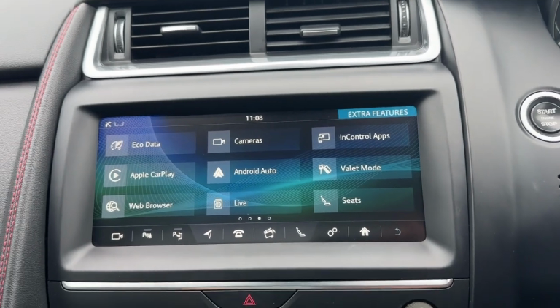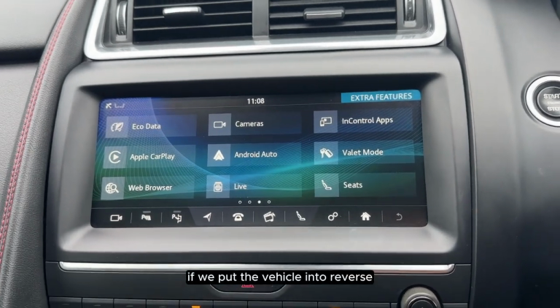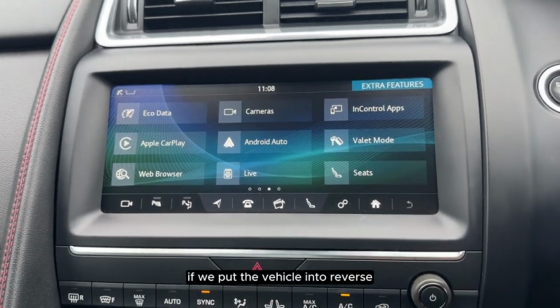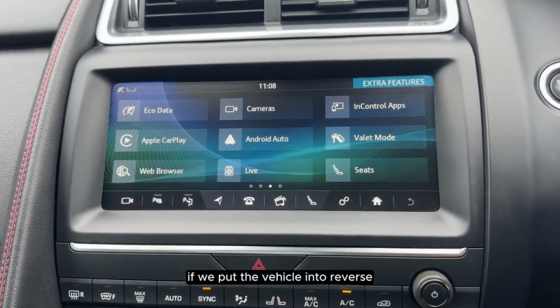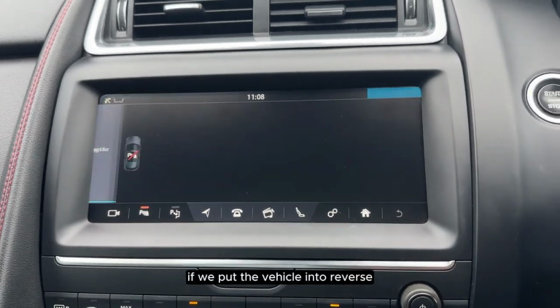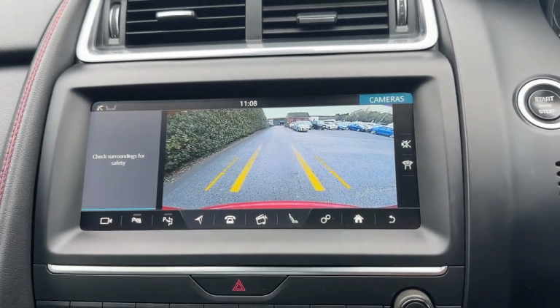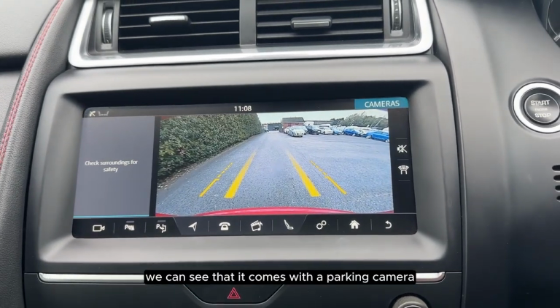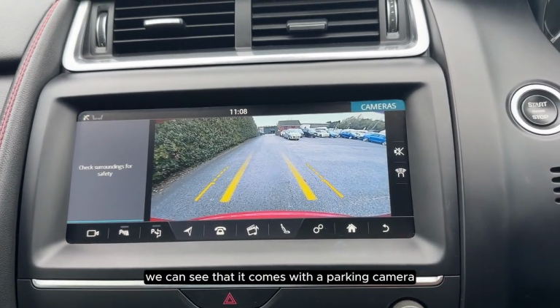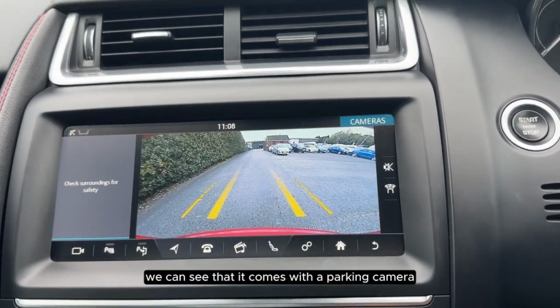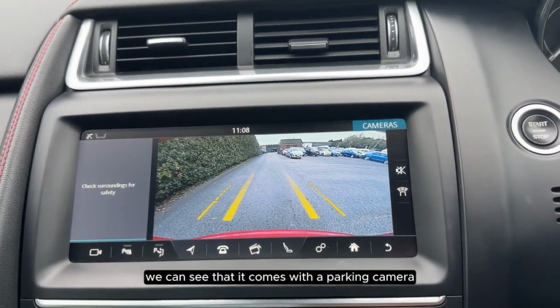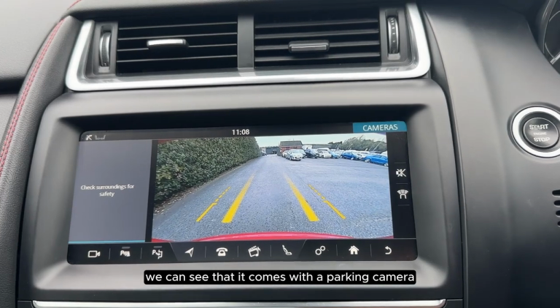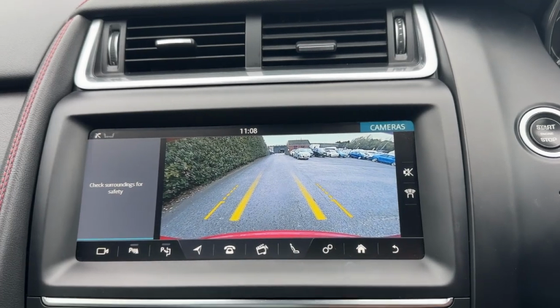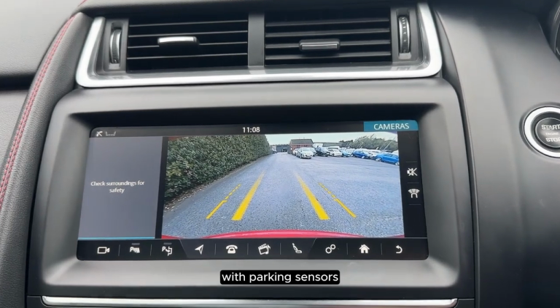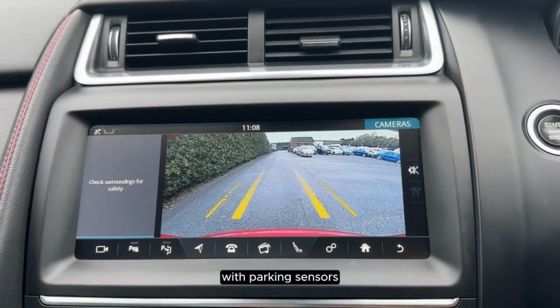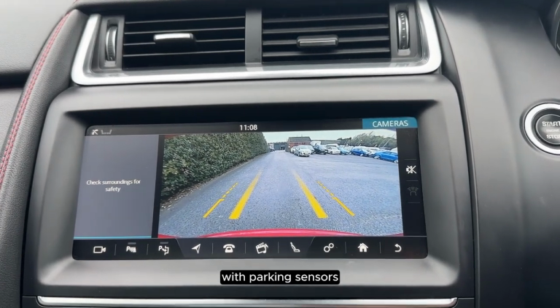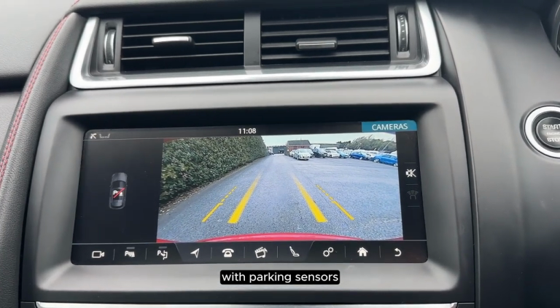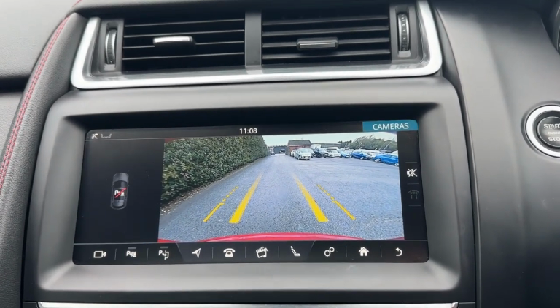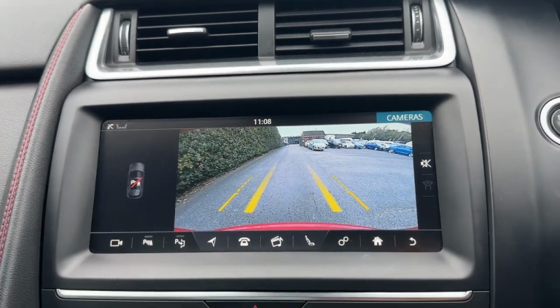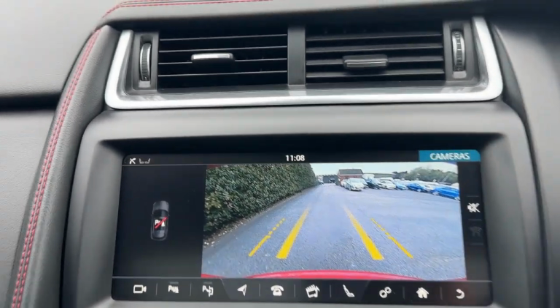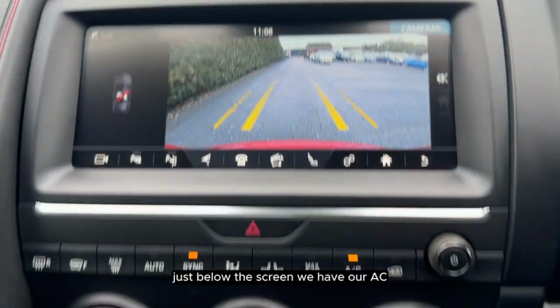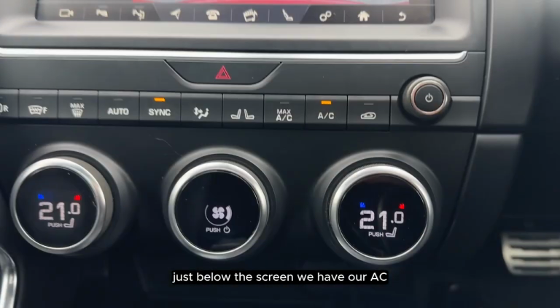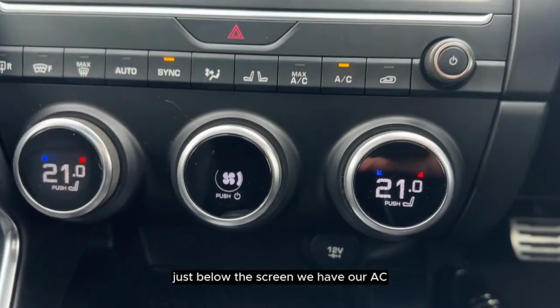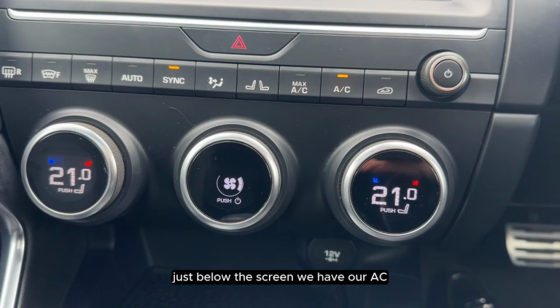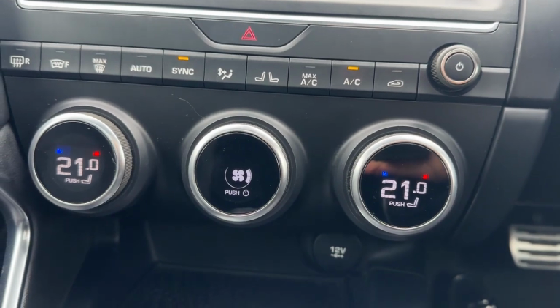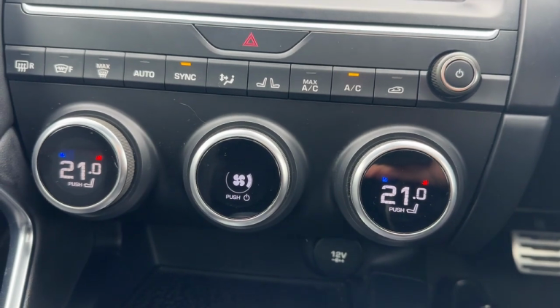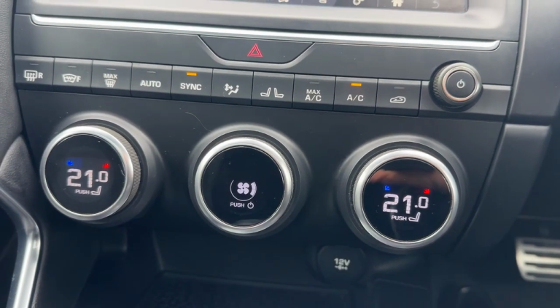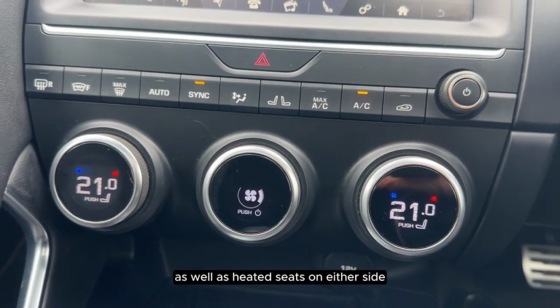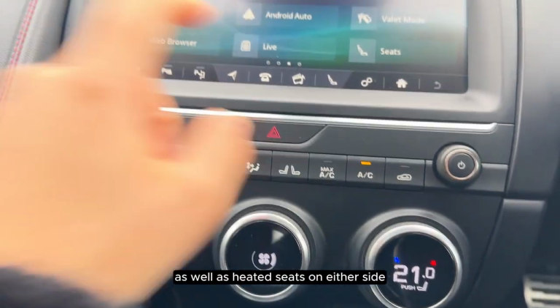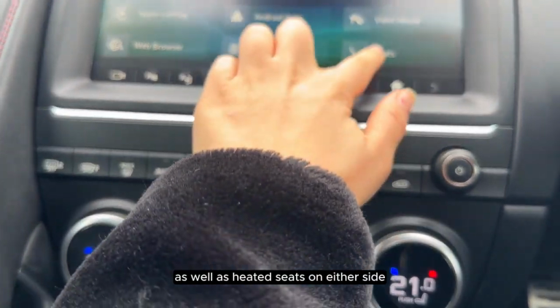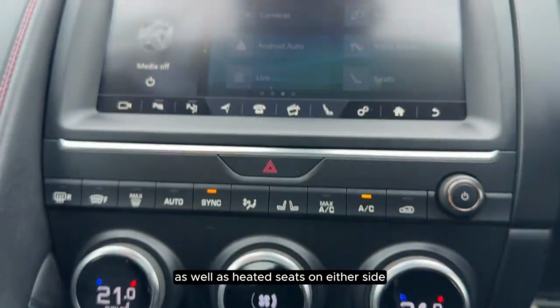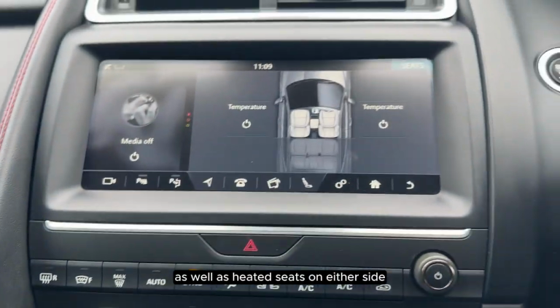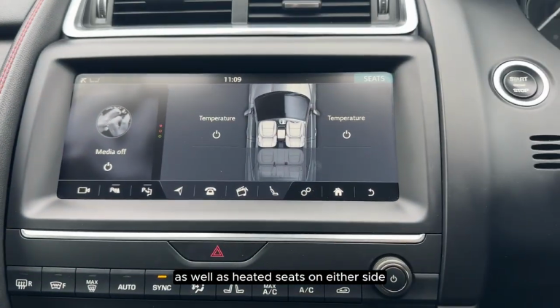If we put the vehicle into reverse we can see that it comes with a parking camera with parking sensors. Just below the screen we have our AC as well as heated seats on either side.